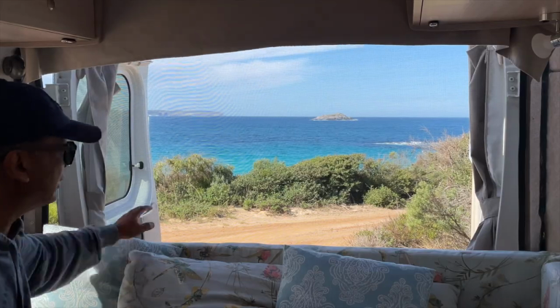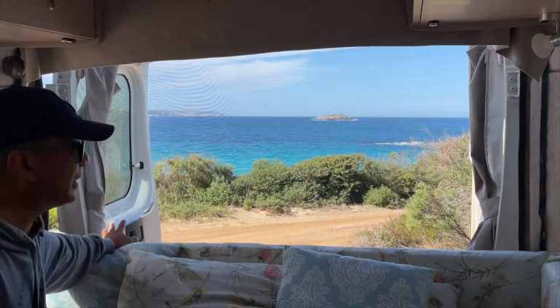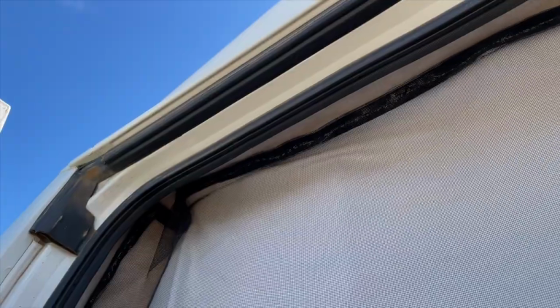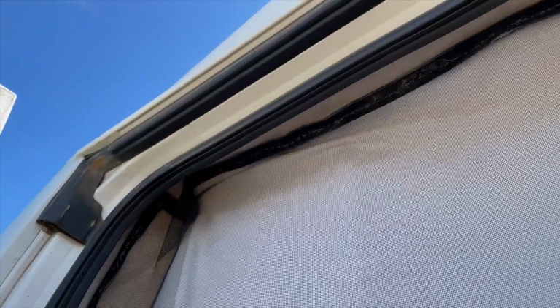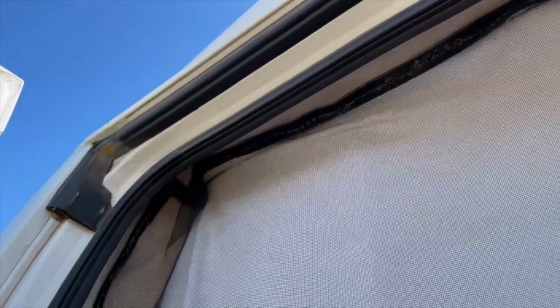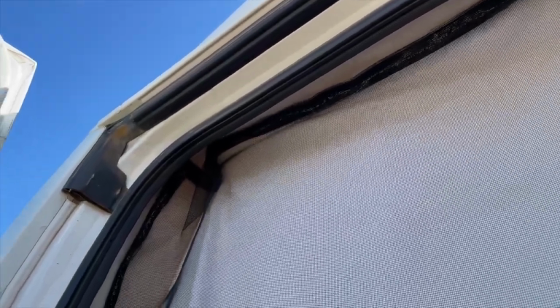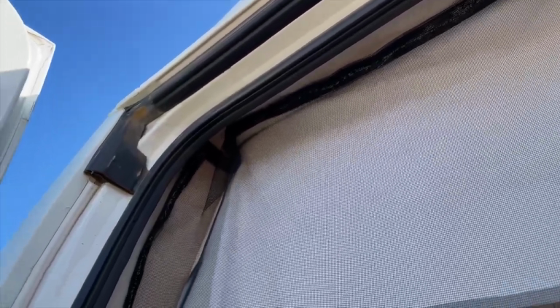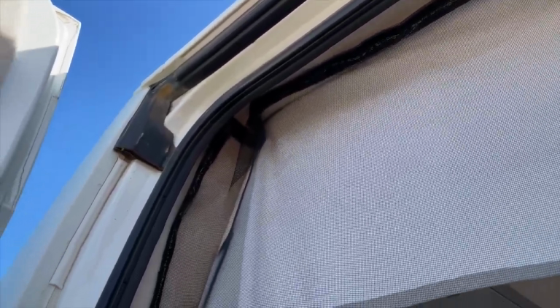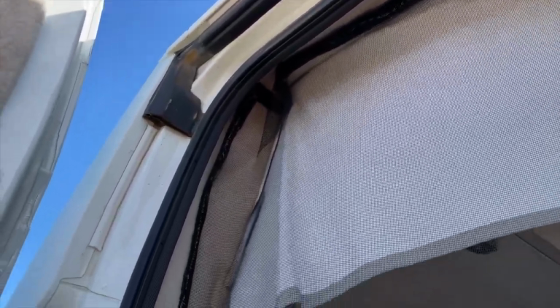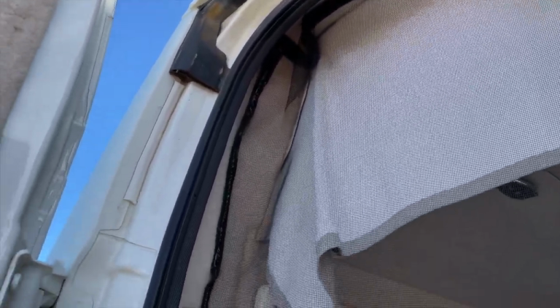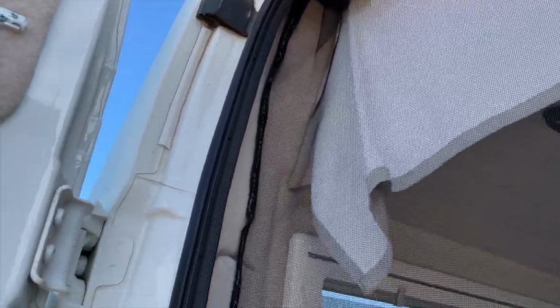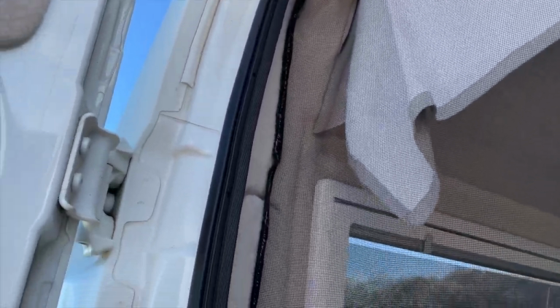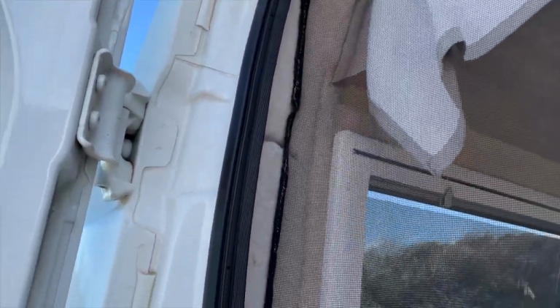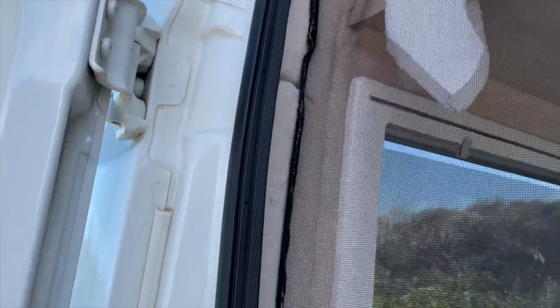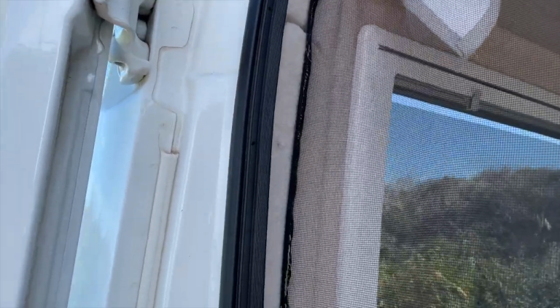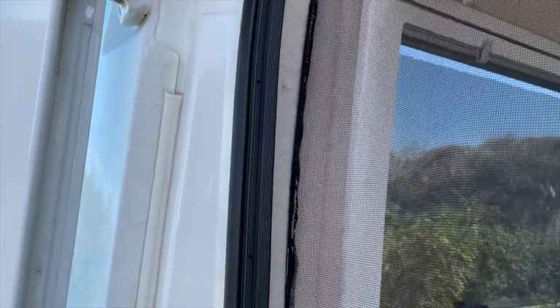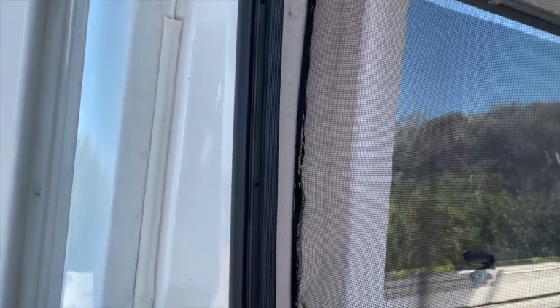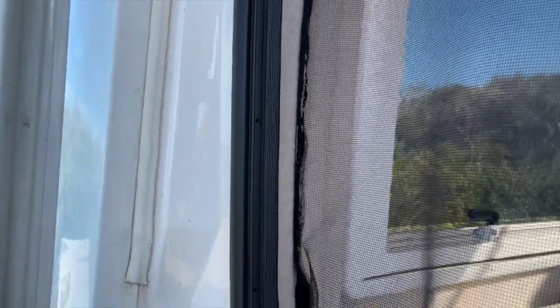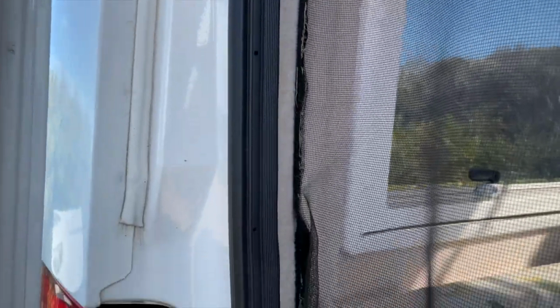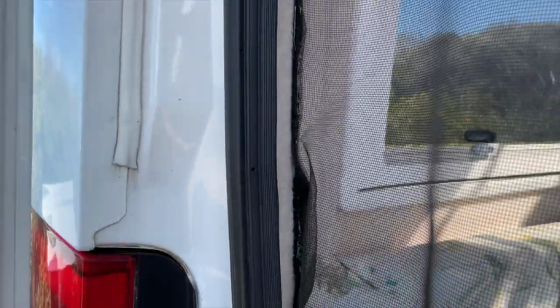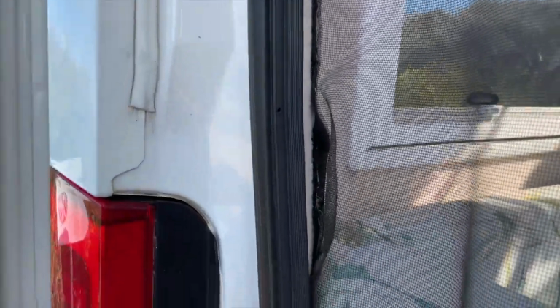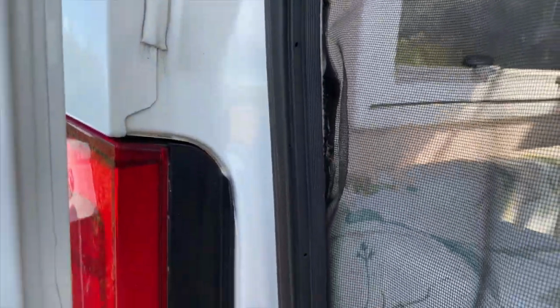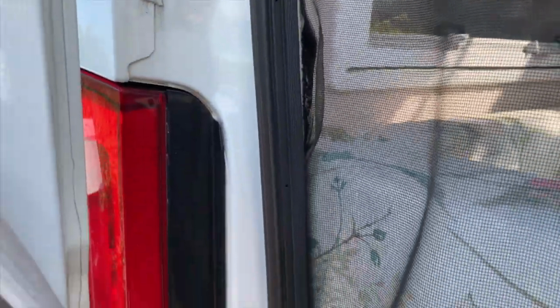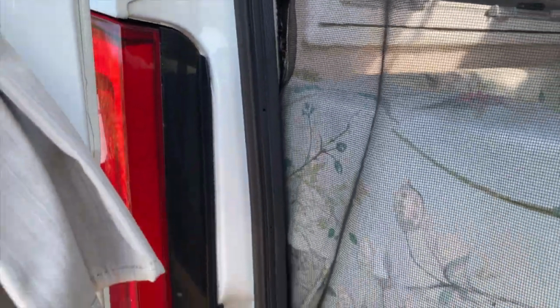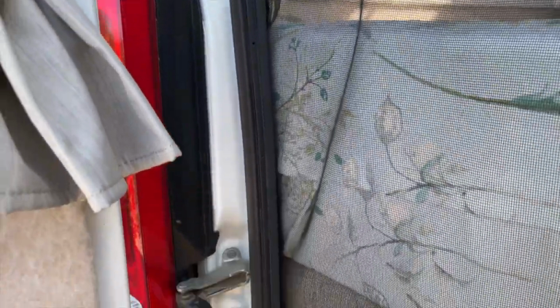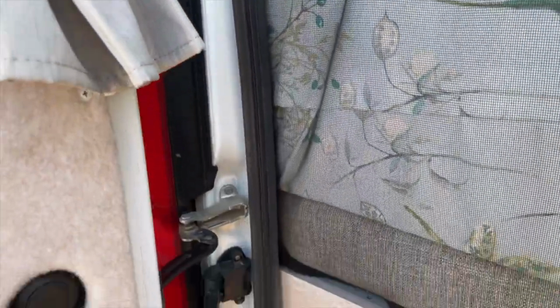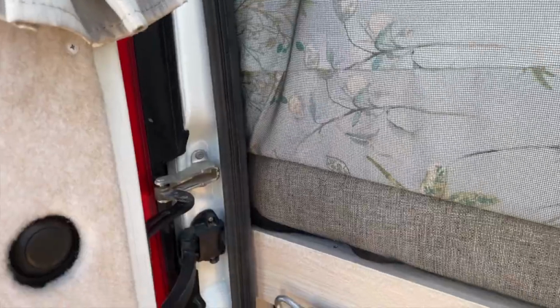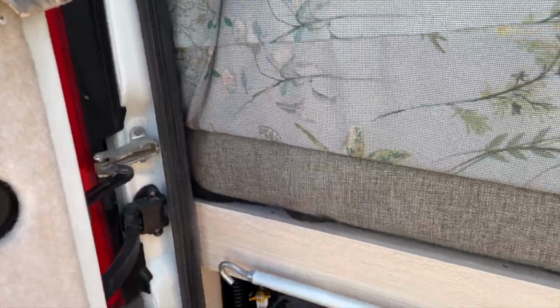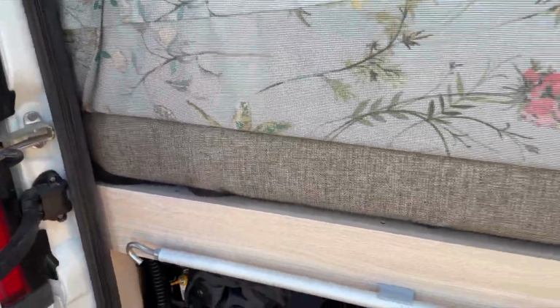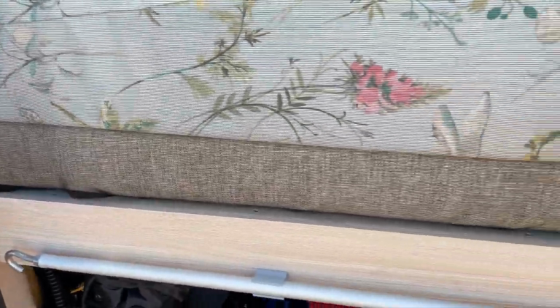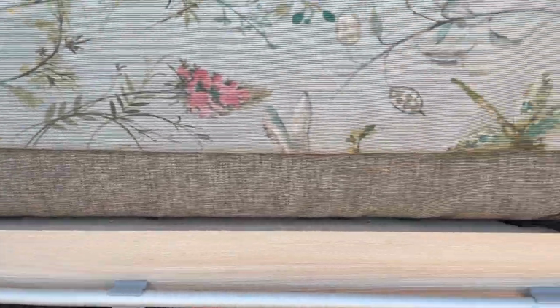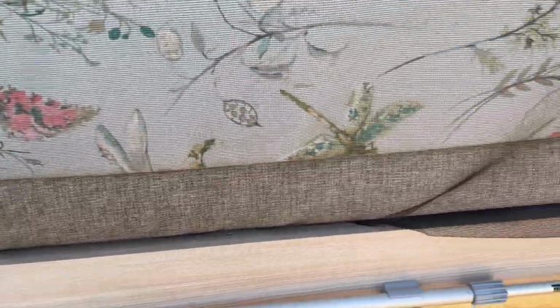This is a really important addition. It's got velcro from the sides all the way to the top, and the bottom part is loose and just slips underneath where we sit and sleep.